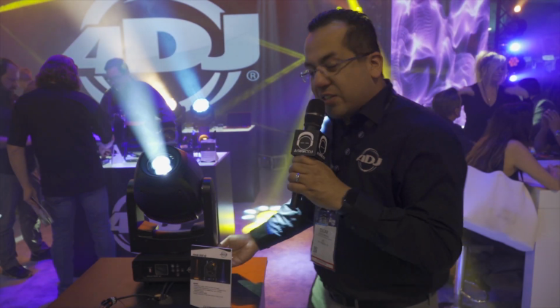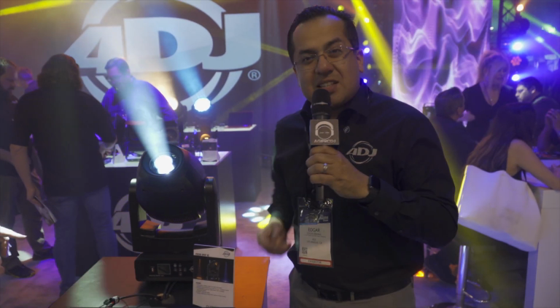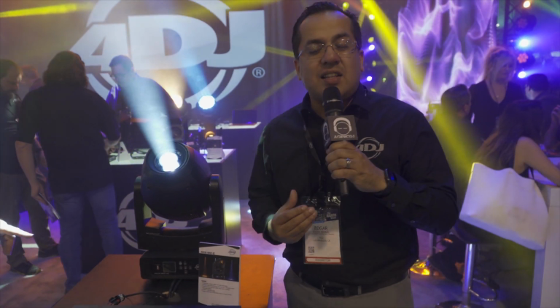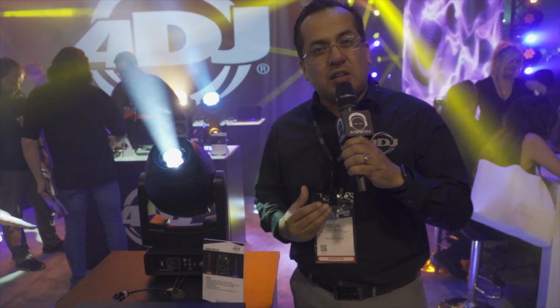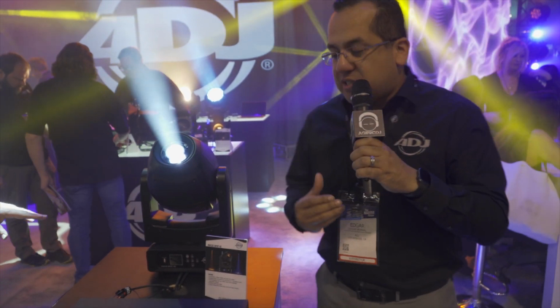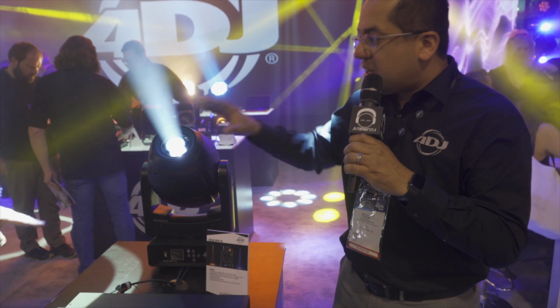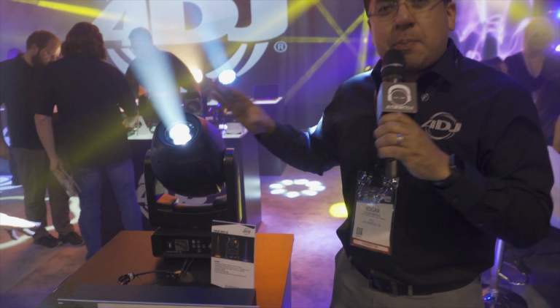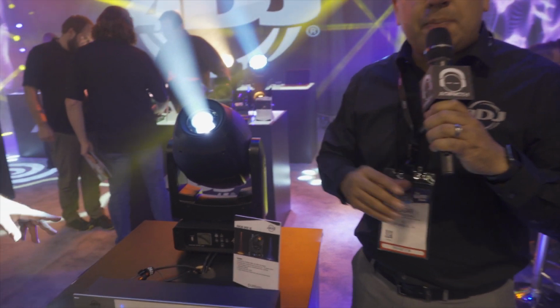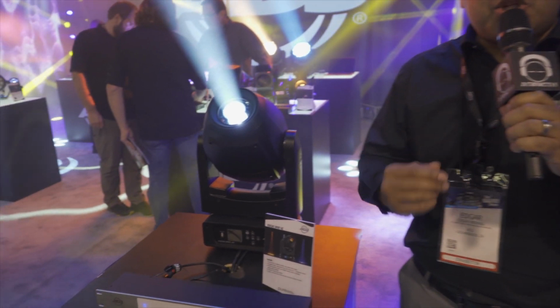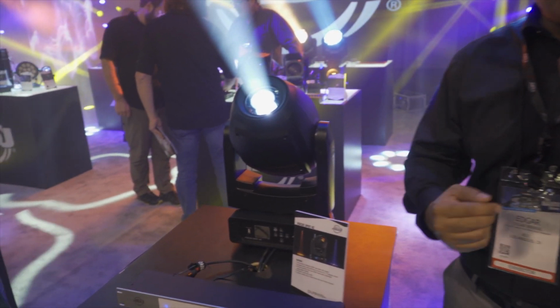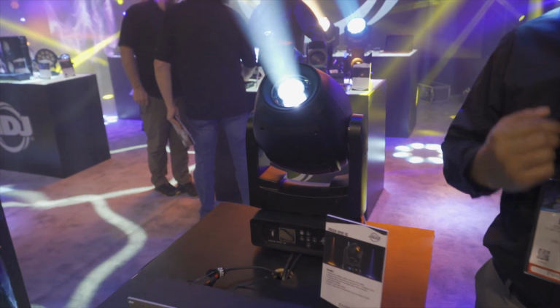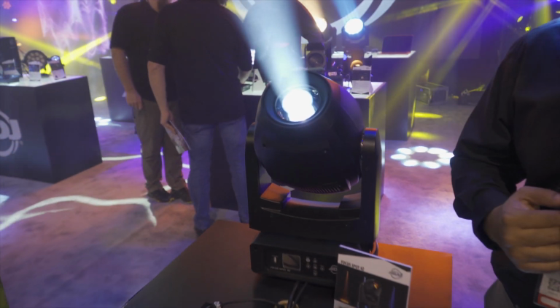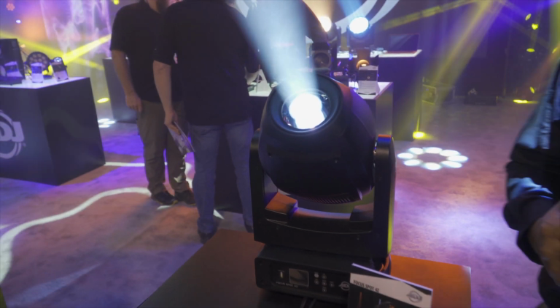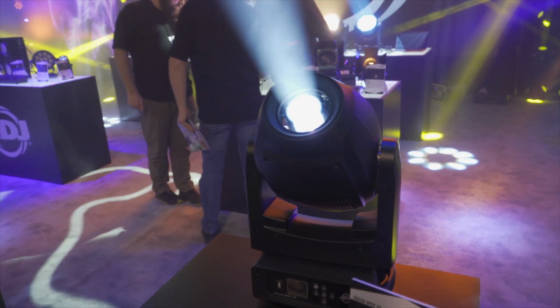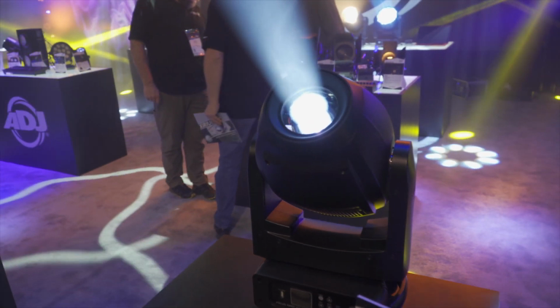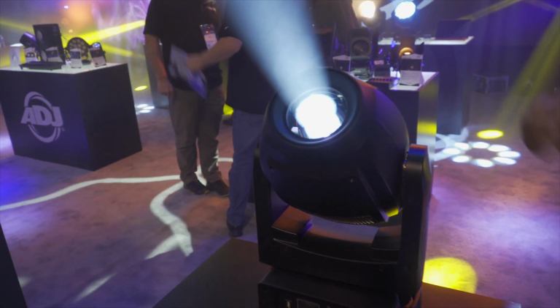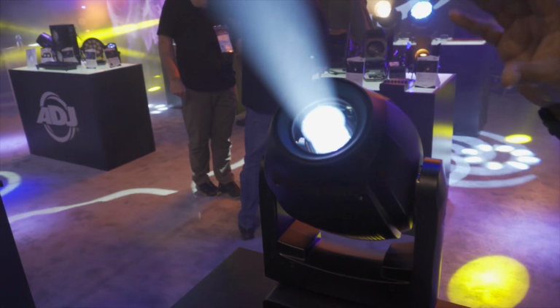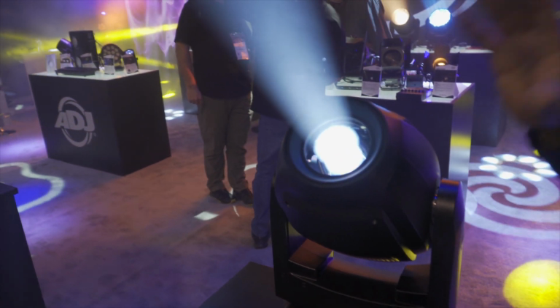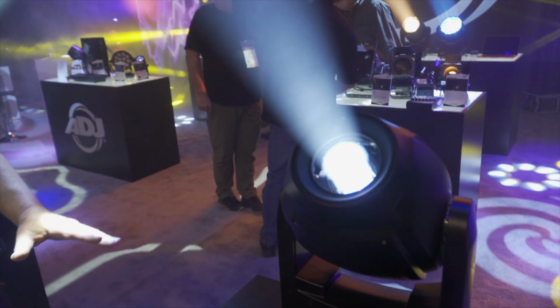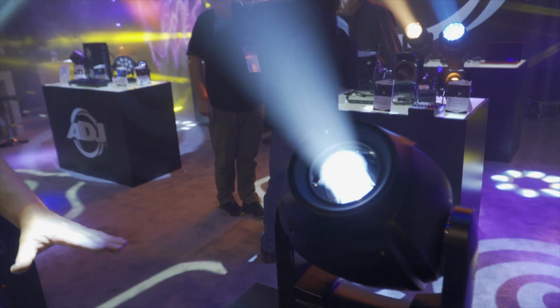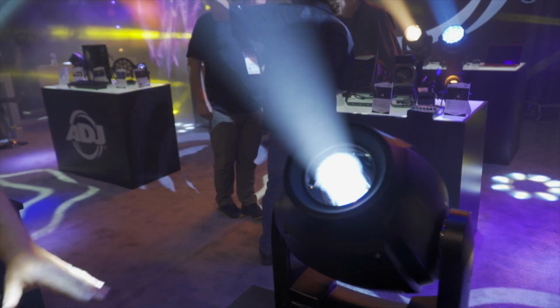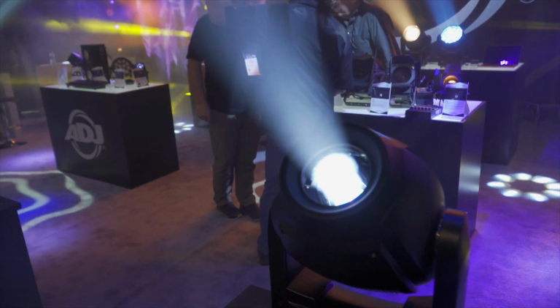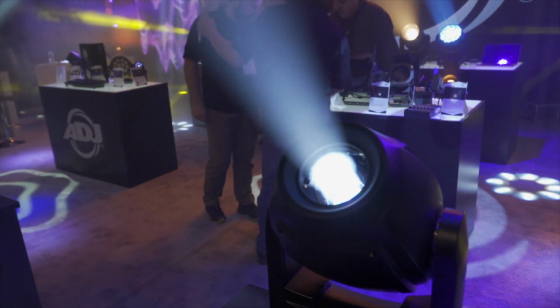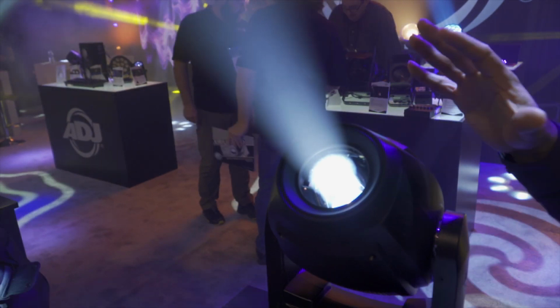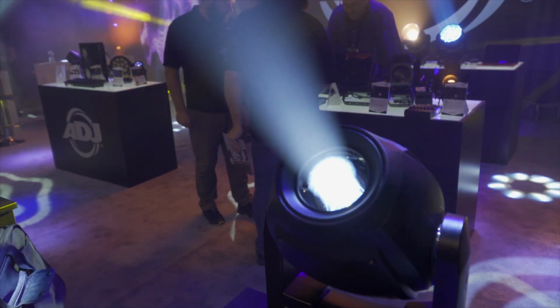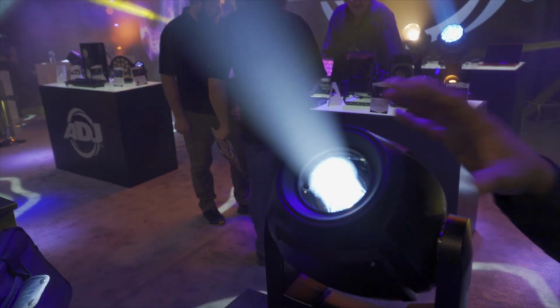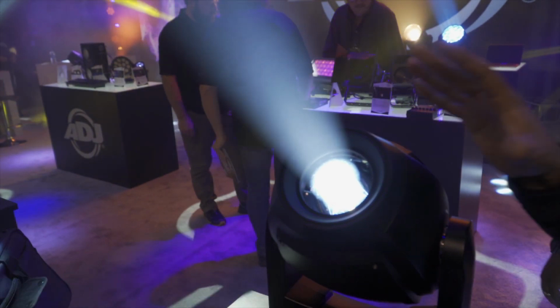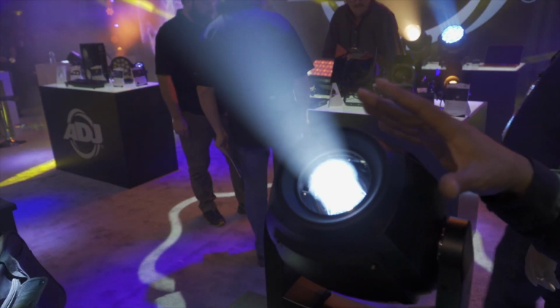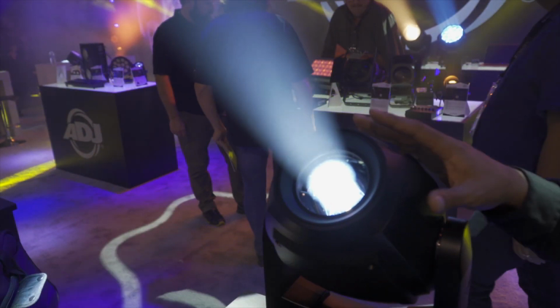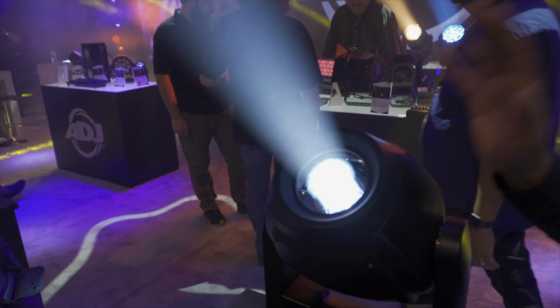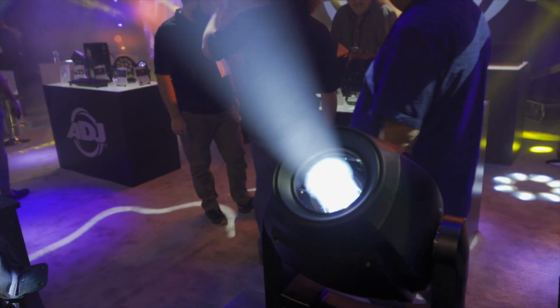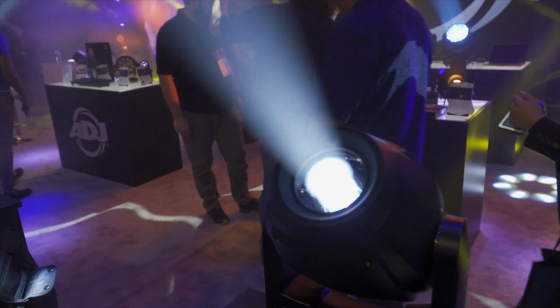Some of the exciting things about the 4Z: it's powered by a 200 watt LED lamp source, so it's incredibly bright. And being LED, you can link several of these fixtures on one circuit.